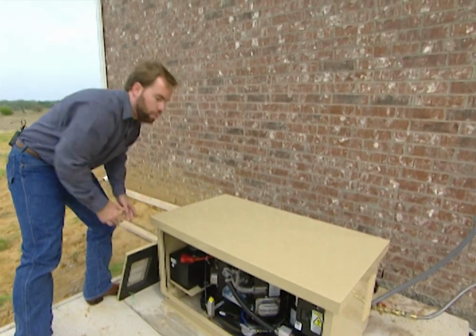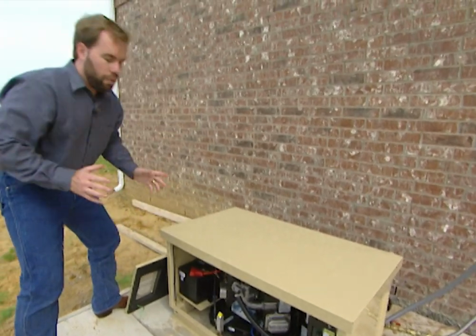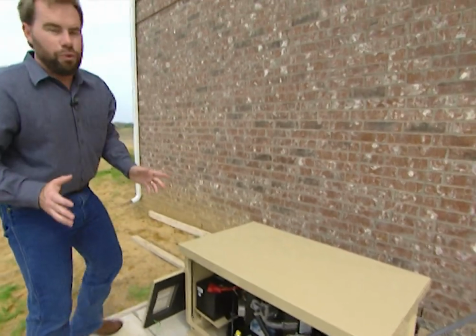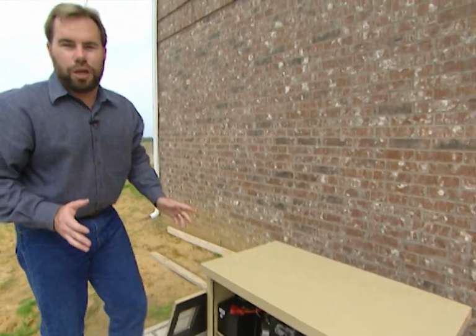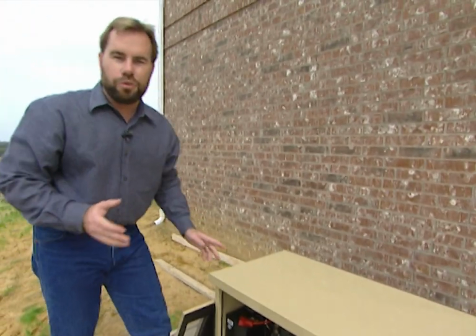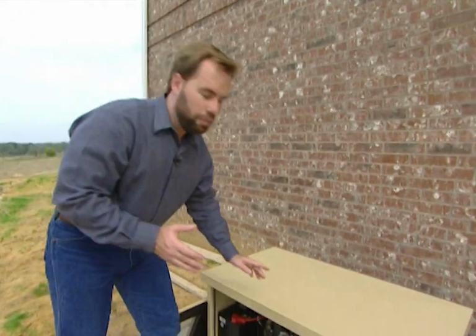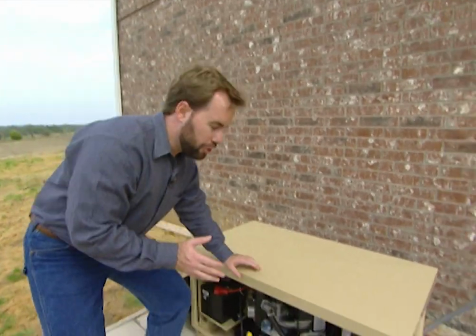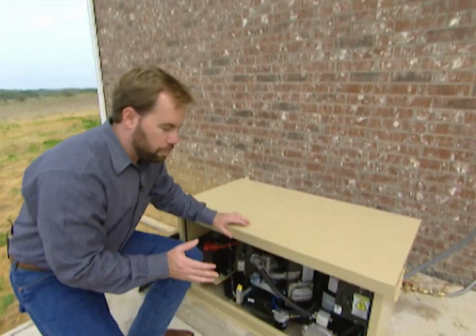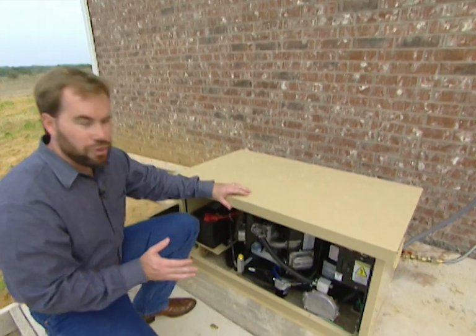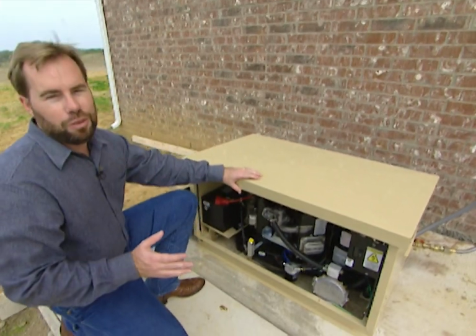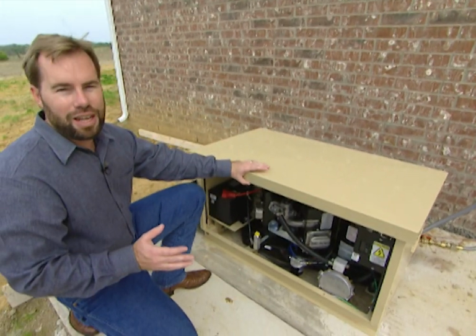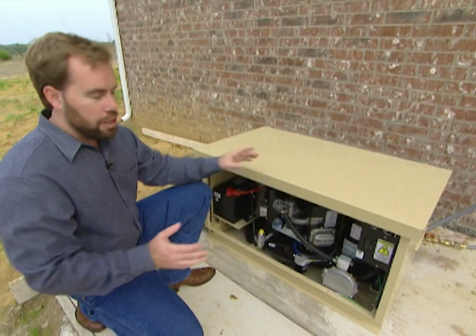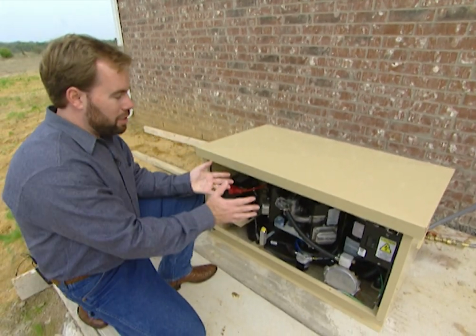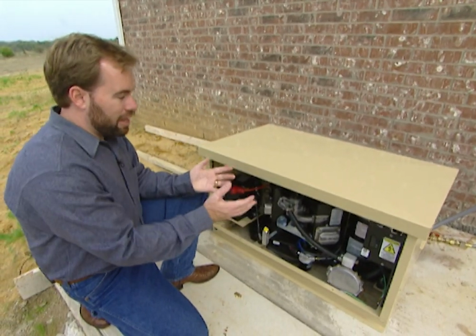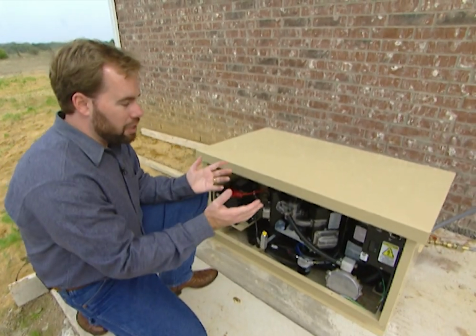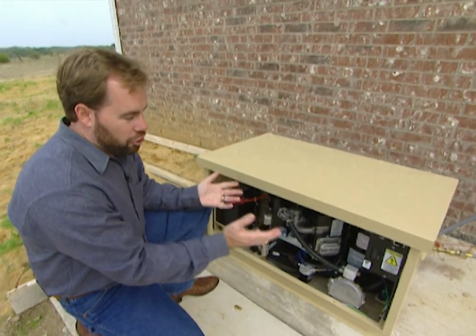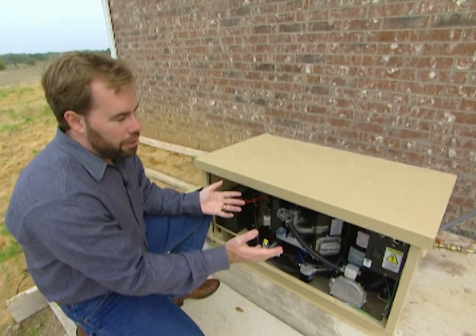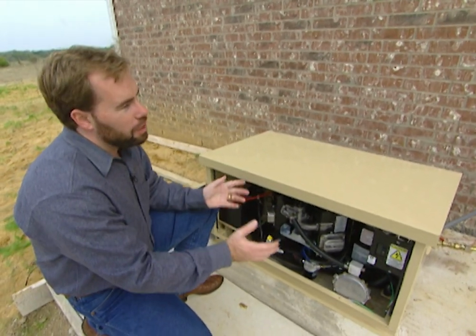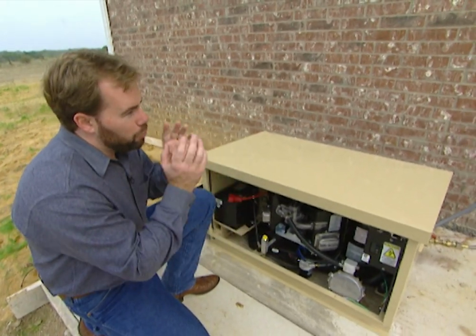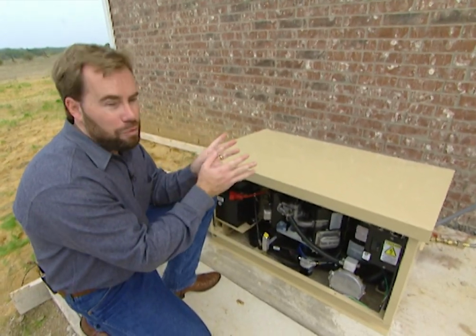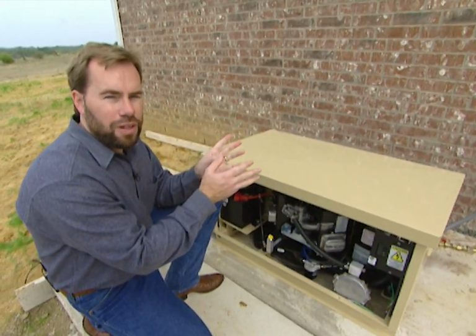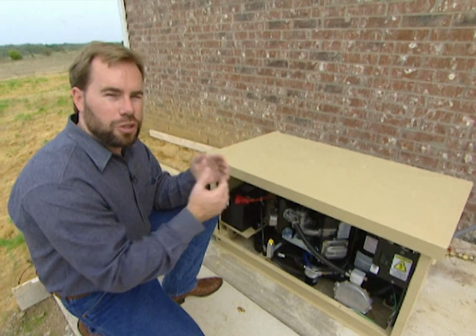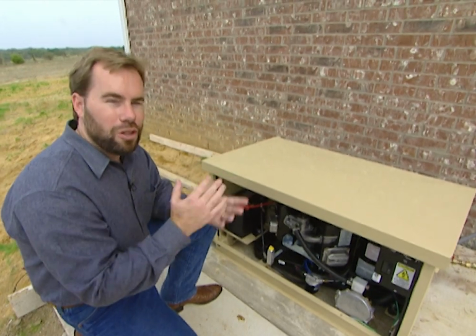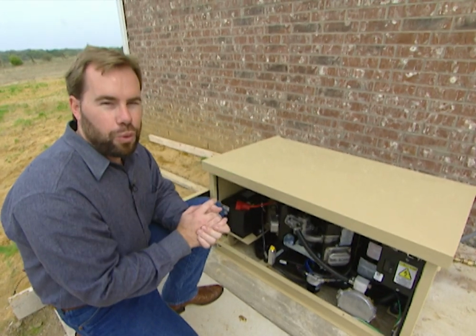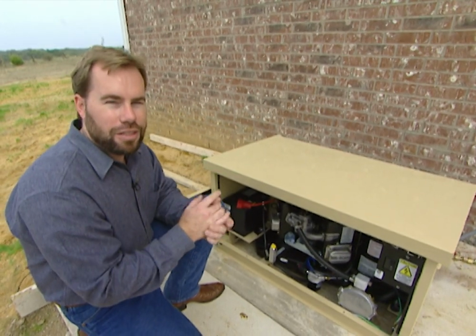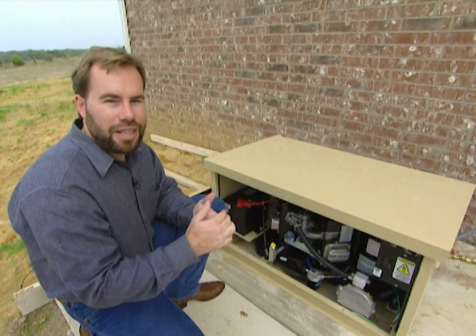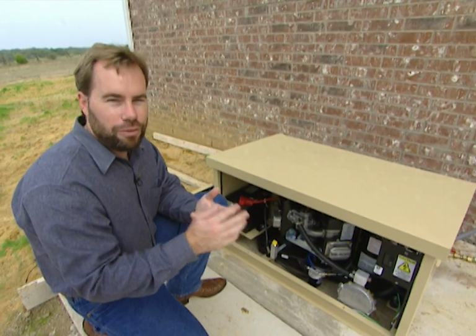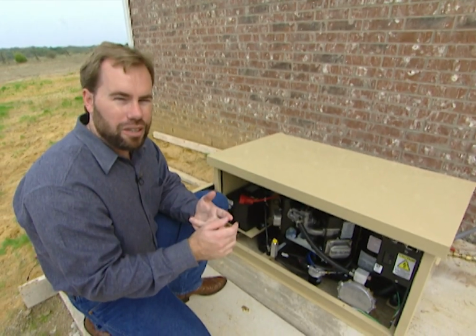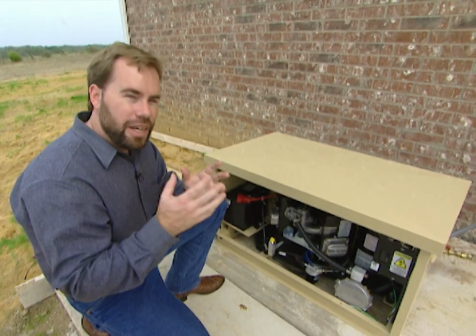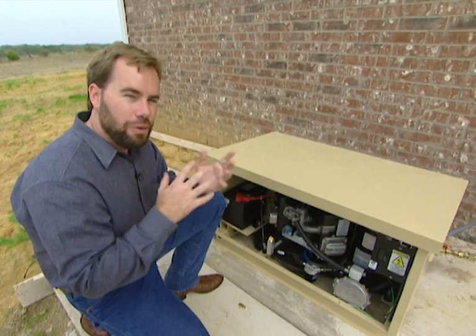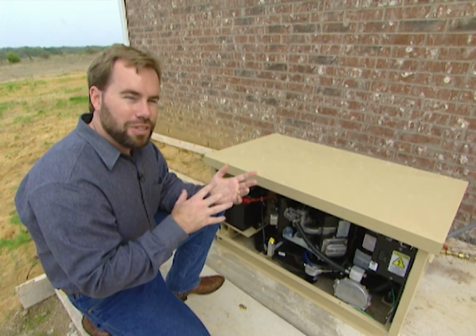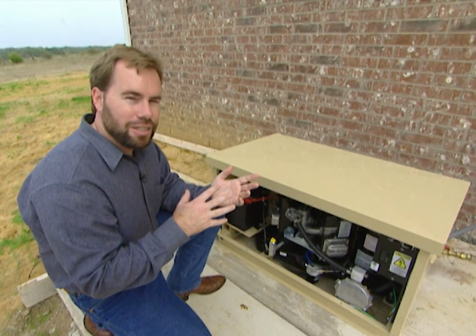We've got a way to avoid that problem because we're working with a Generac power system on this house. What it is is actually a generator that will put enough power in the house to run all of the important things — the lights, the refrigerator, anything that we feel is necessary.